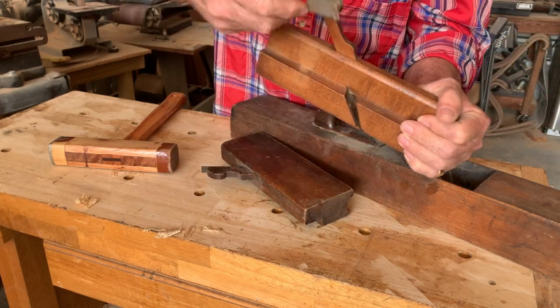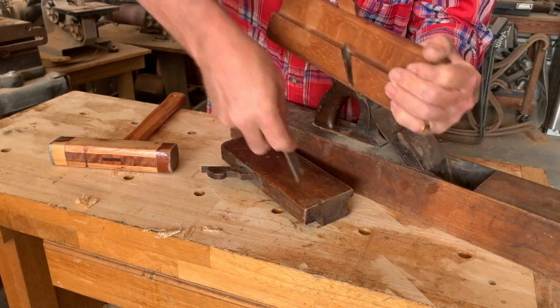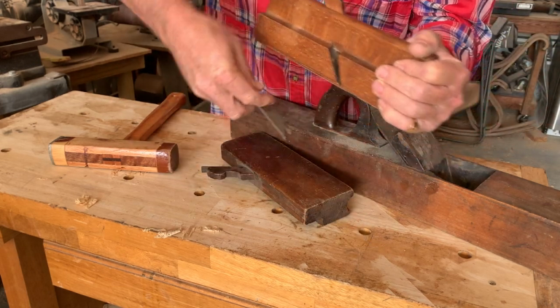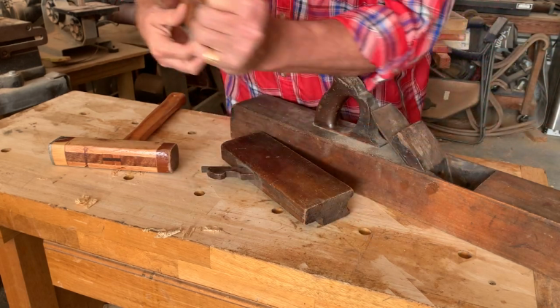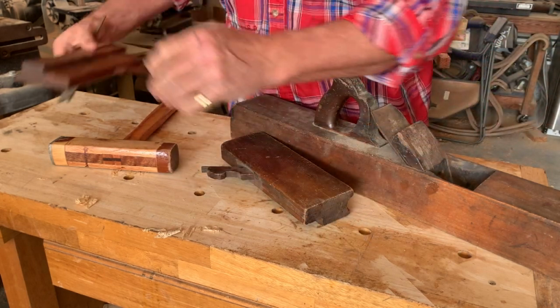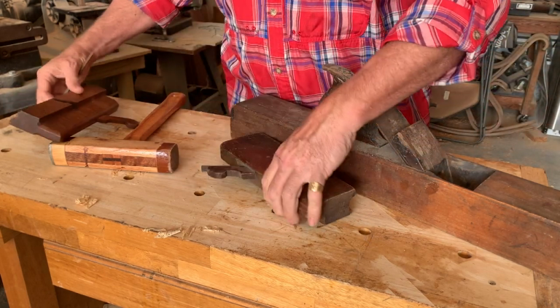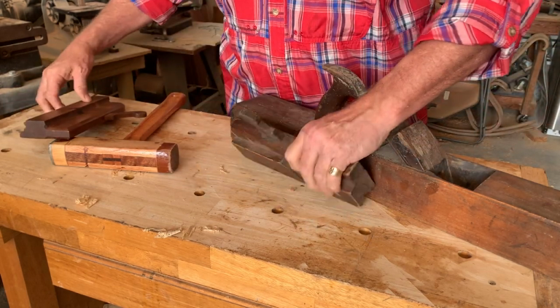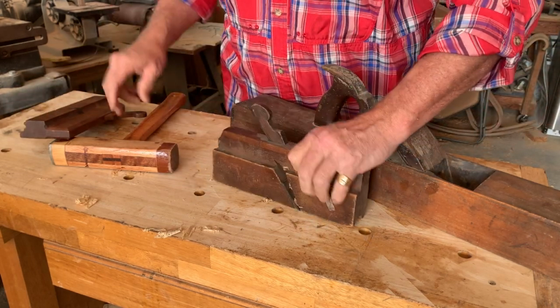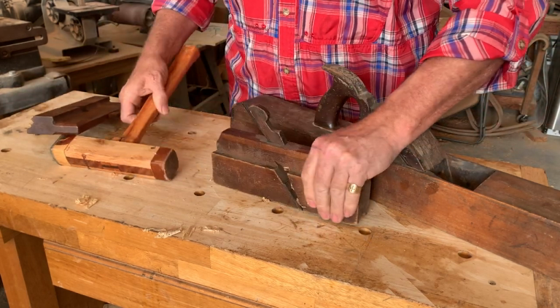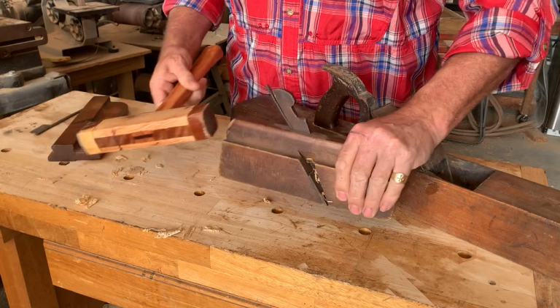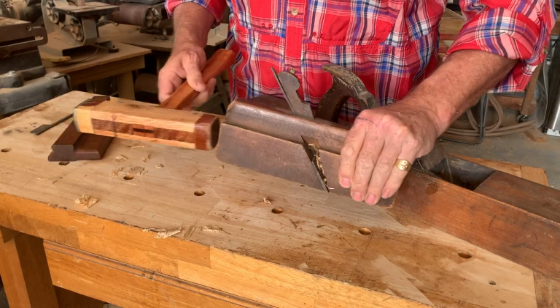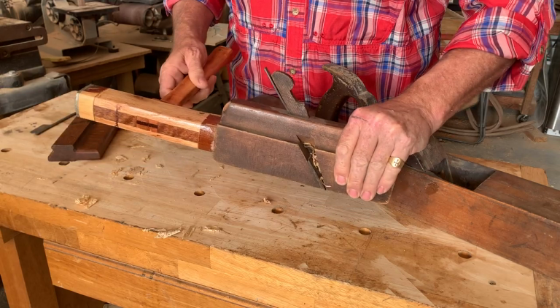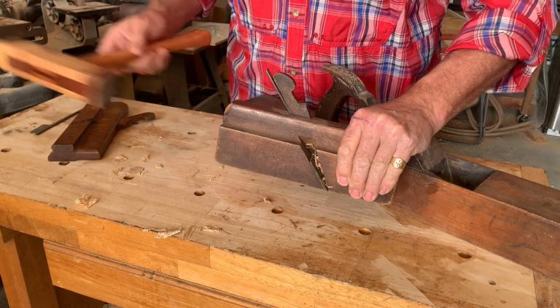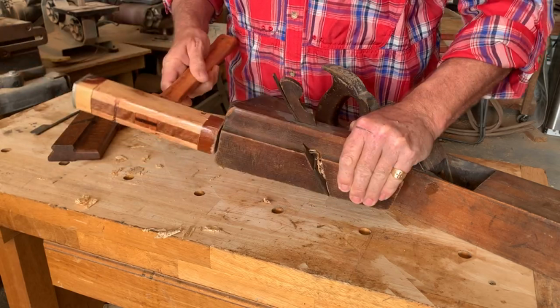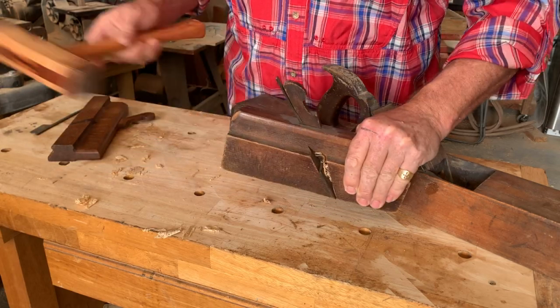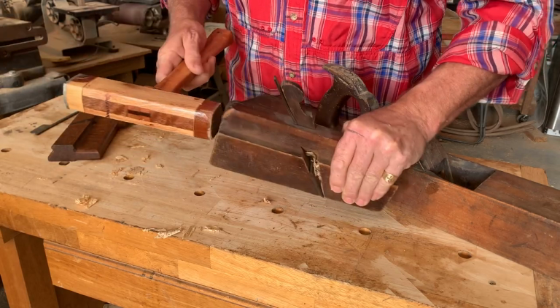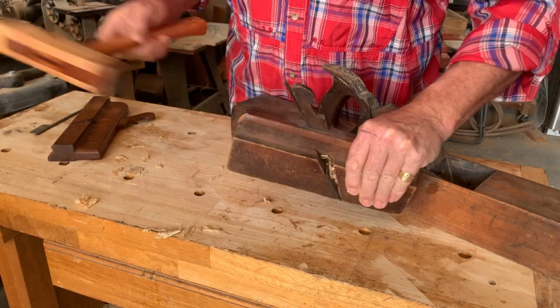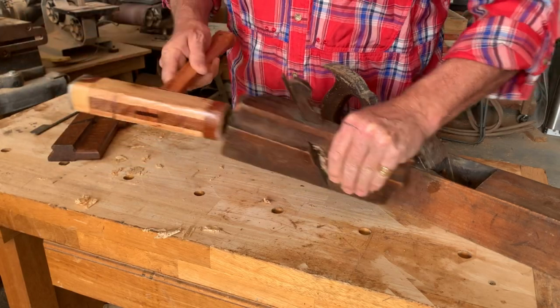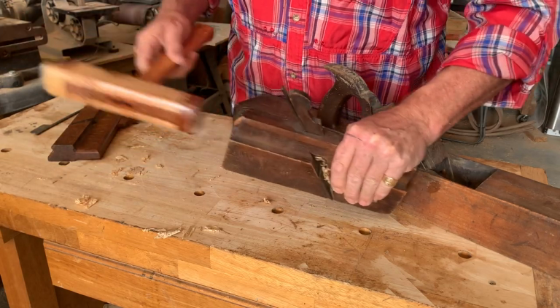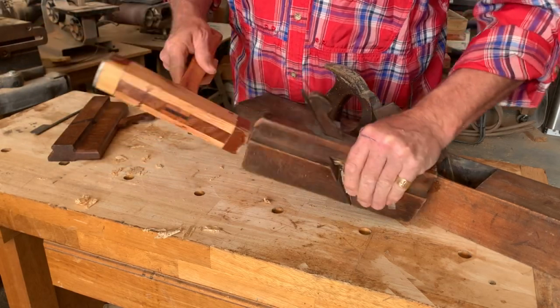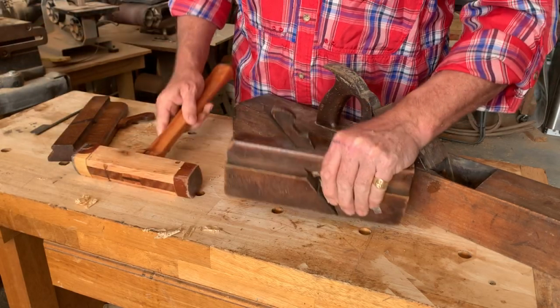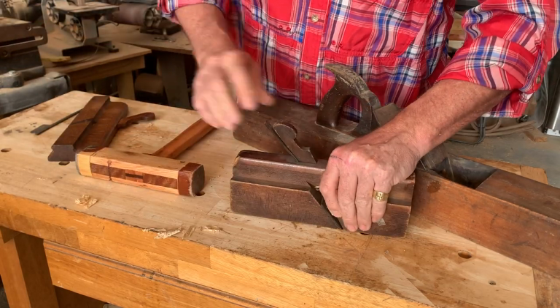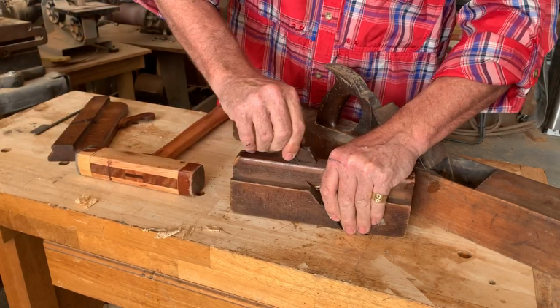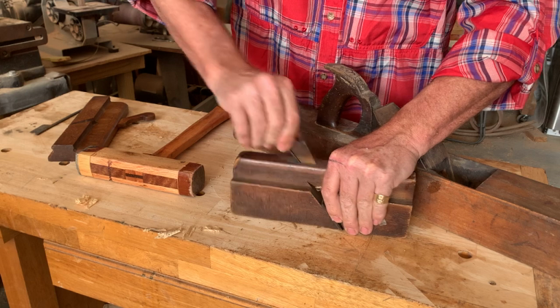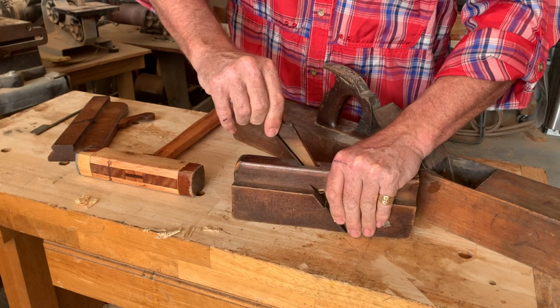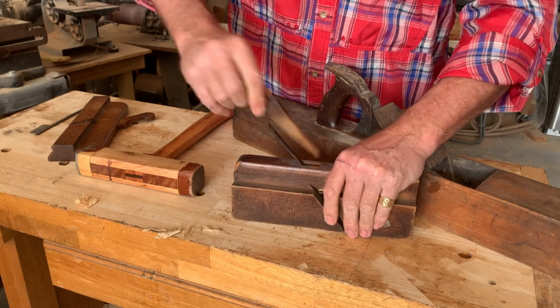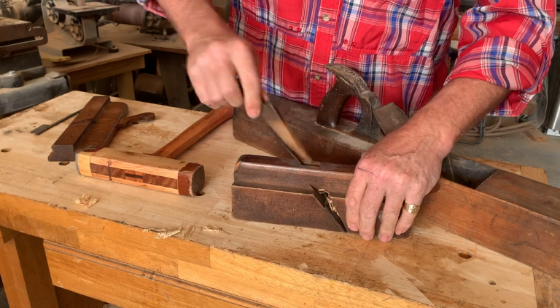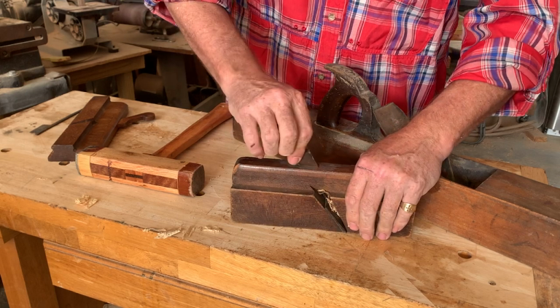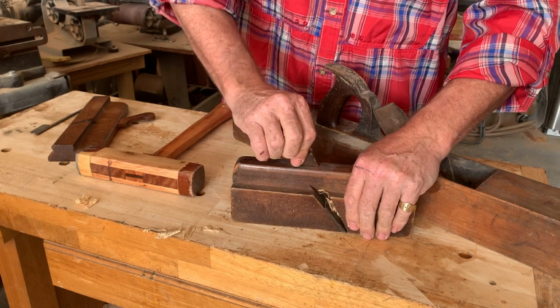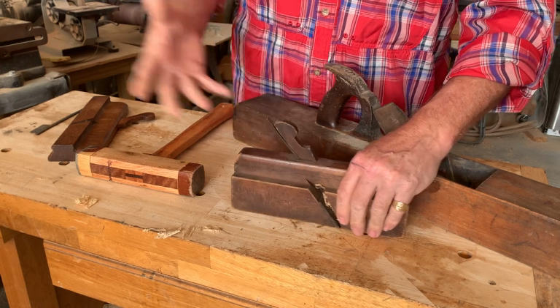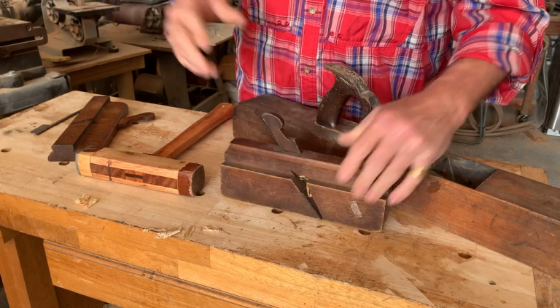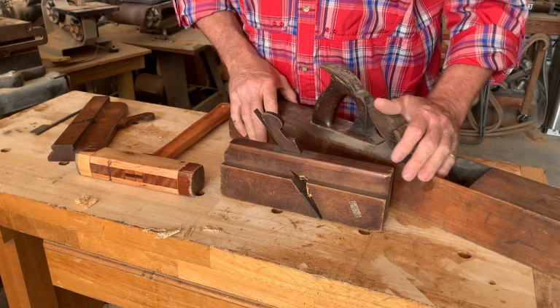Same thing with this 1800s one. It takes a minute to tap it, it'll start to loosen up, and there it comes out. That's how to remove it.